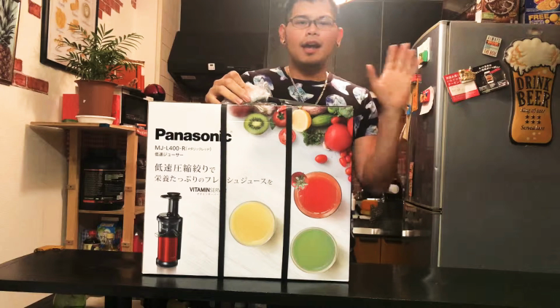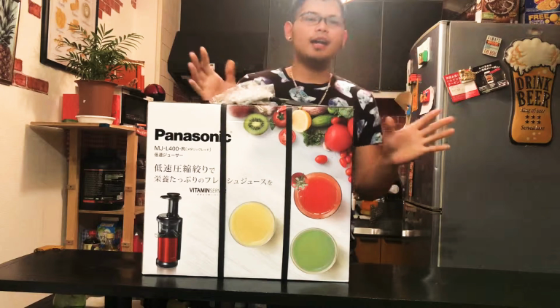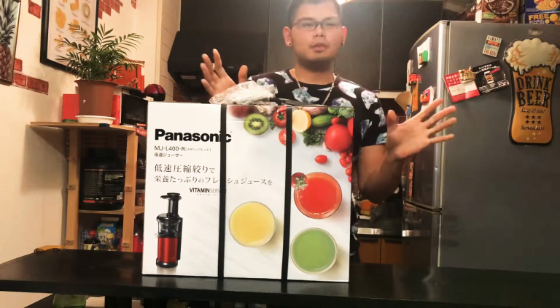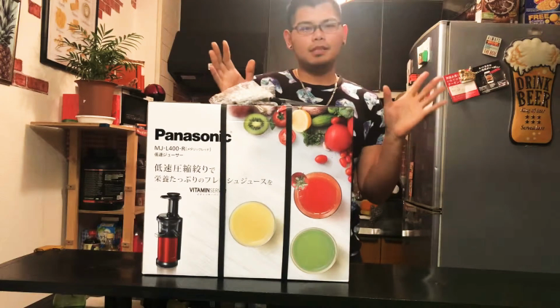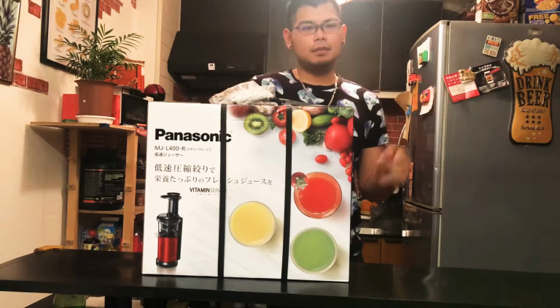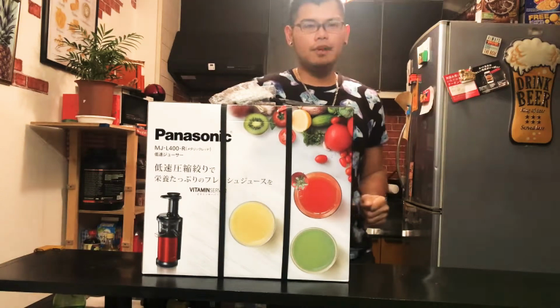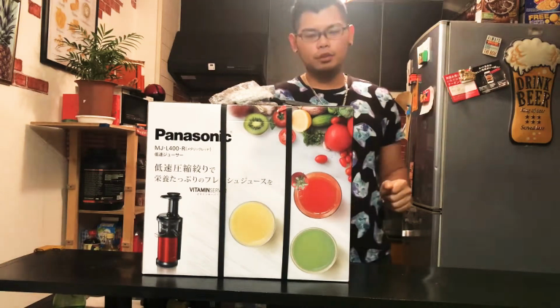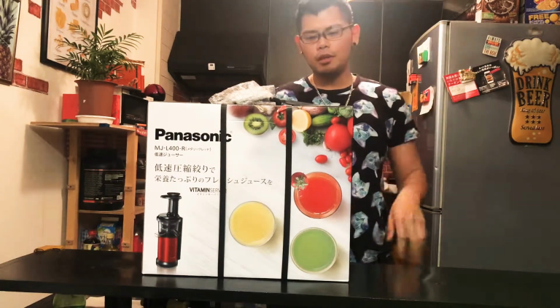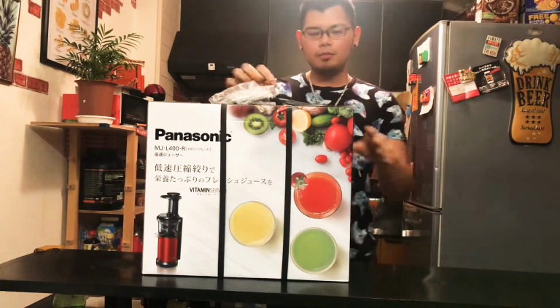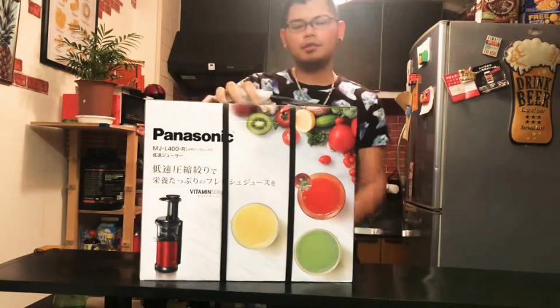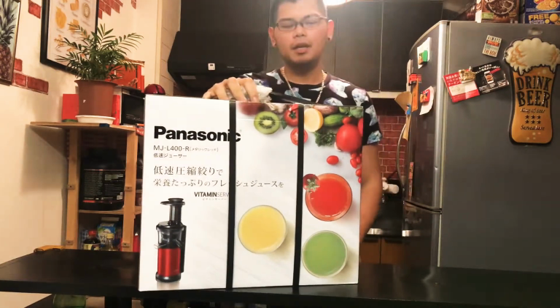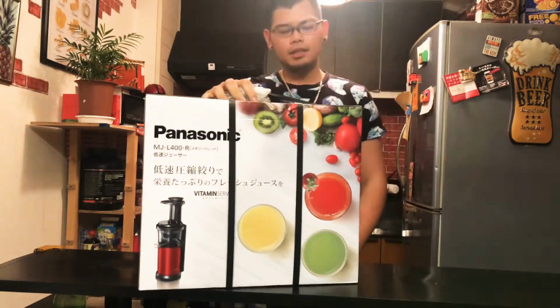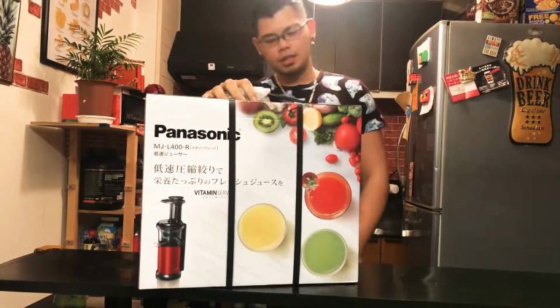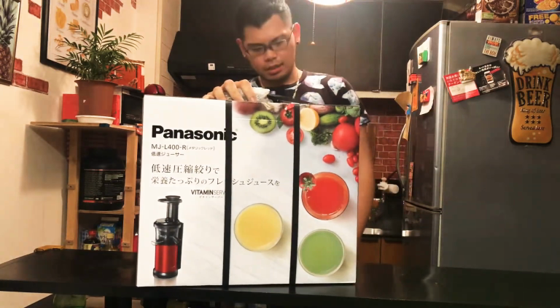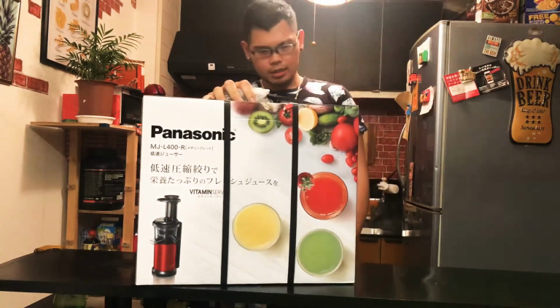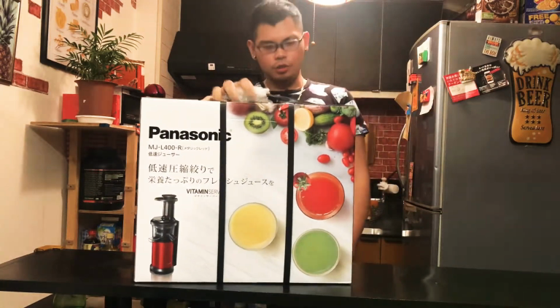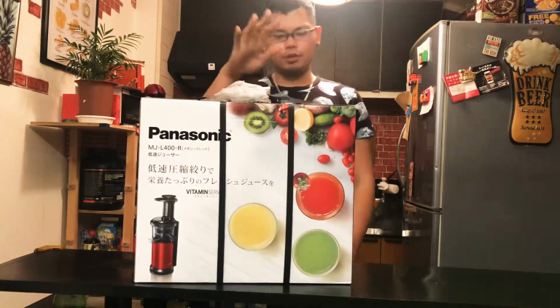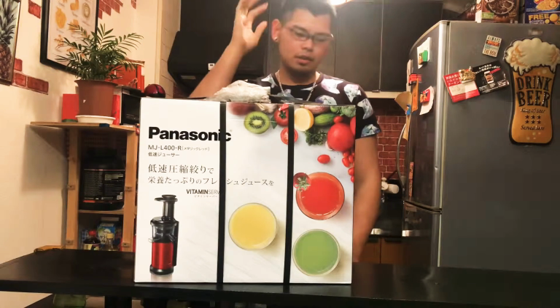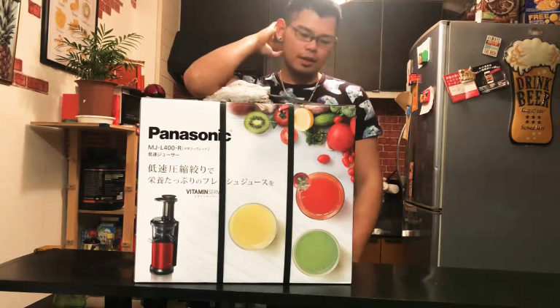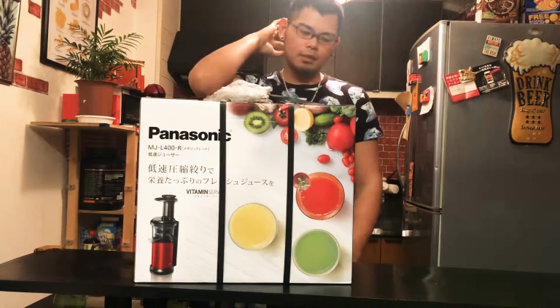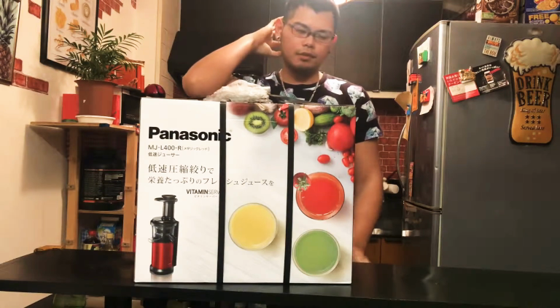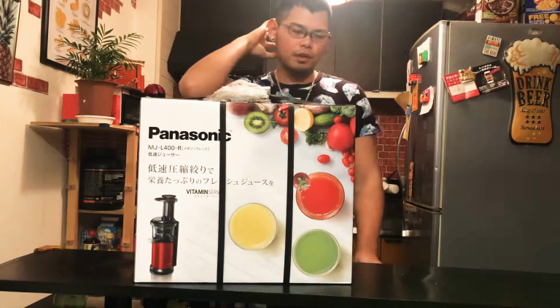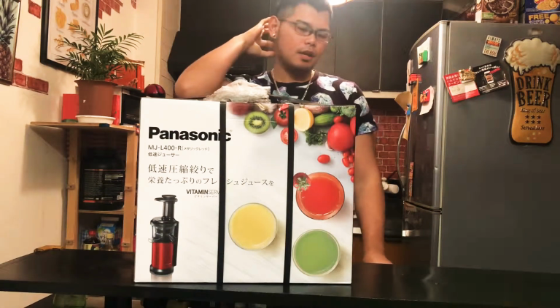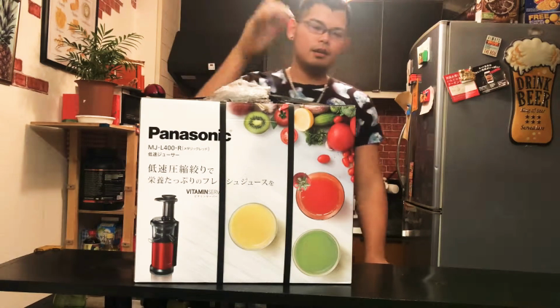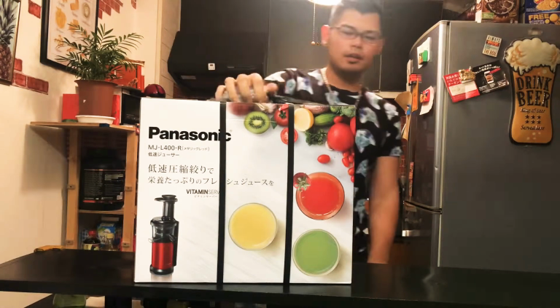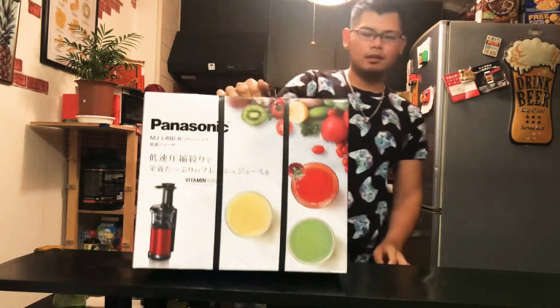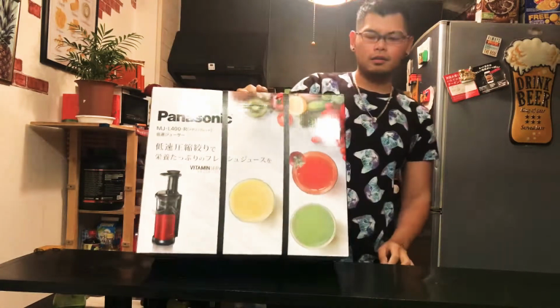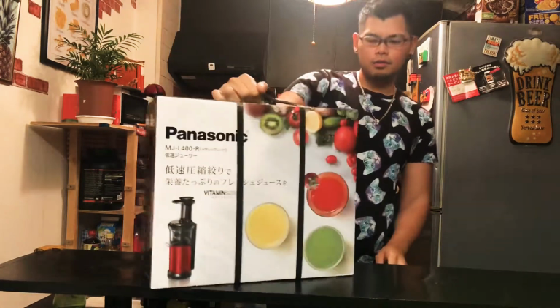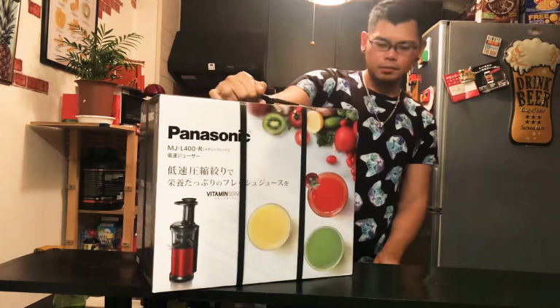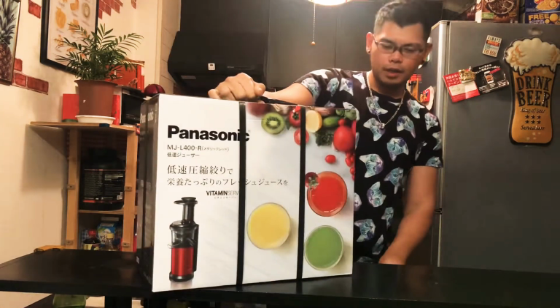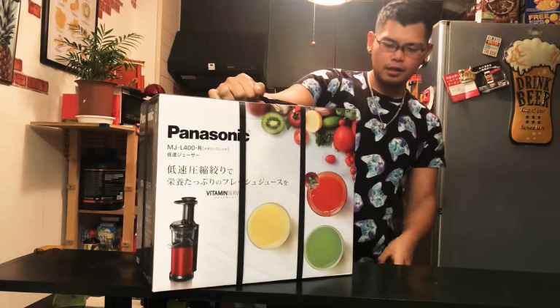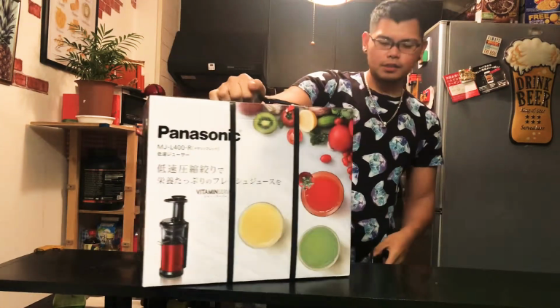Hey guys, what's up? This is SamJayPTV and for today we're going to unbox this Panasonic Juicer Vitamin Server. Just bought it yesterday.